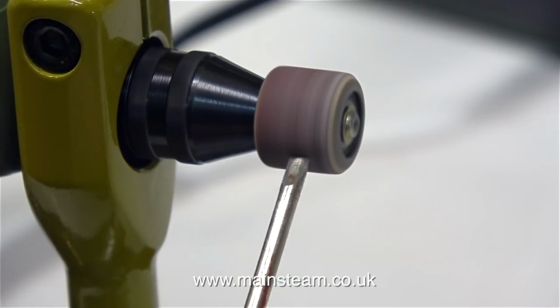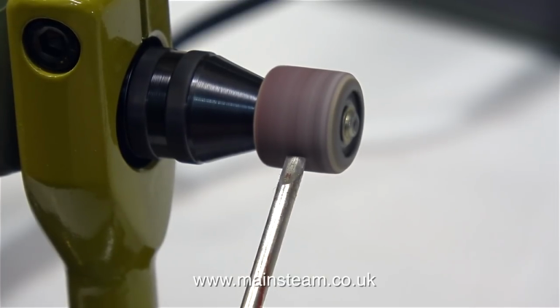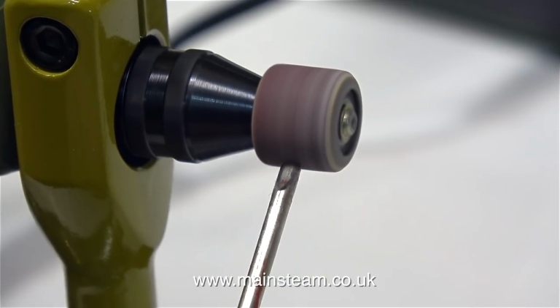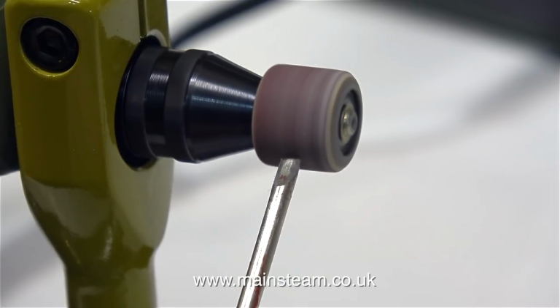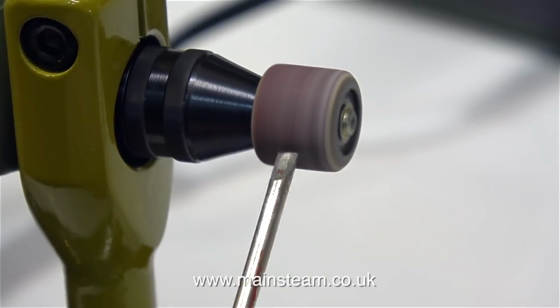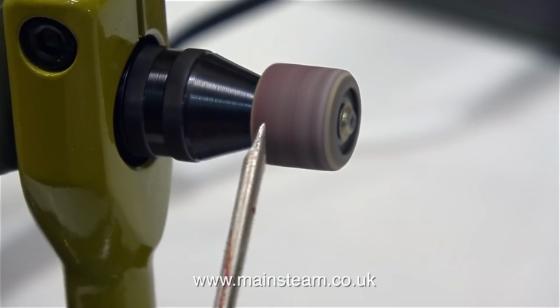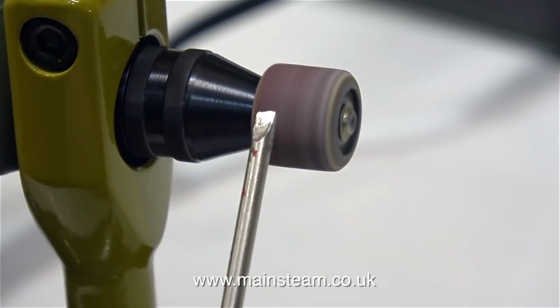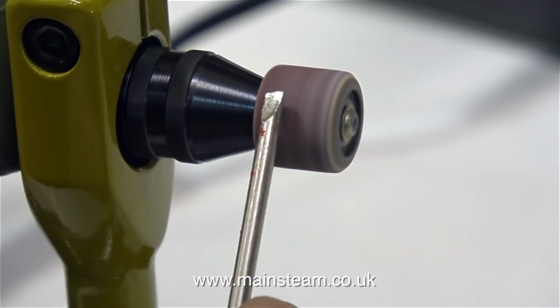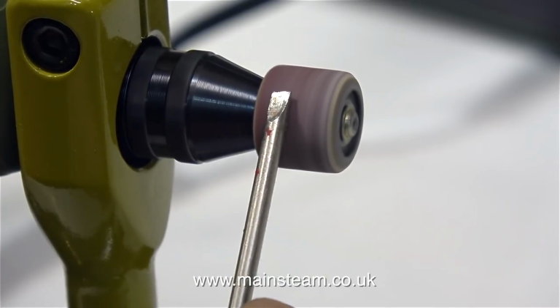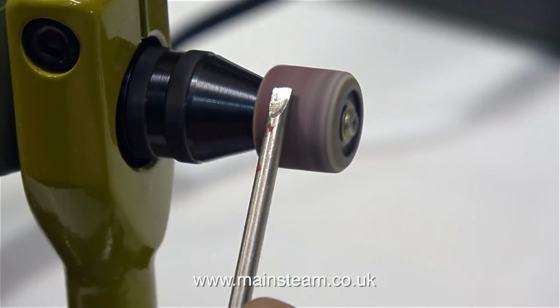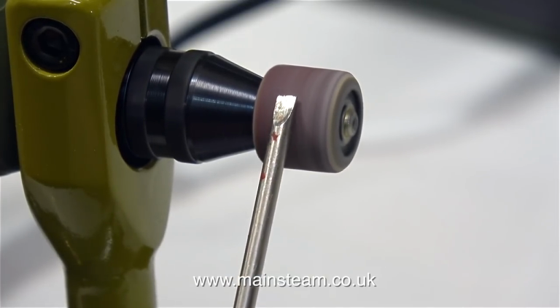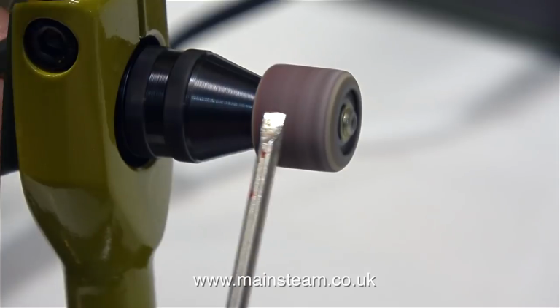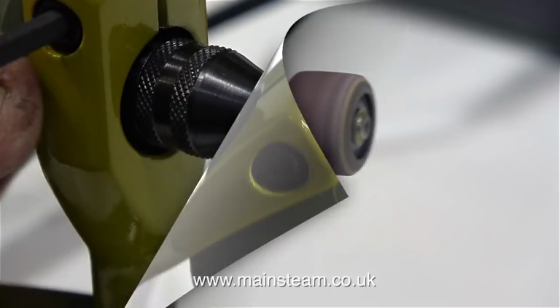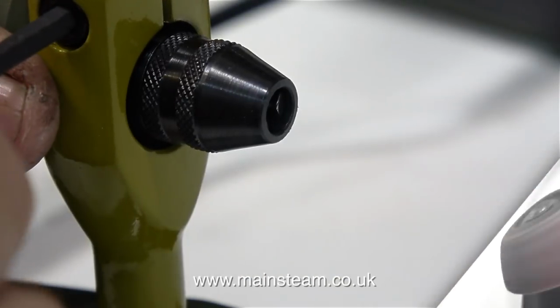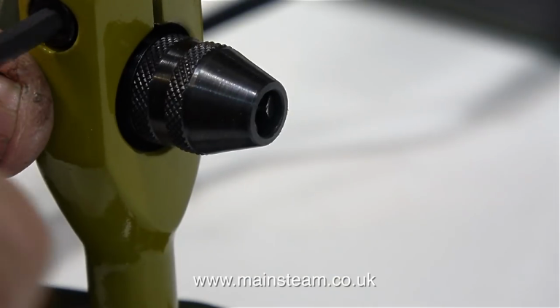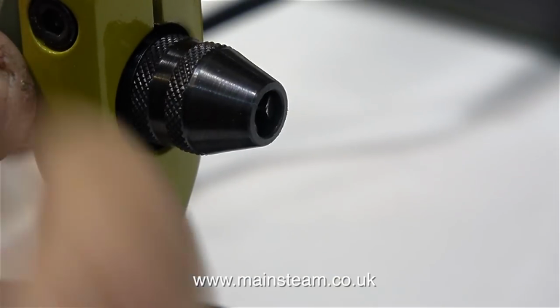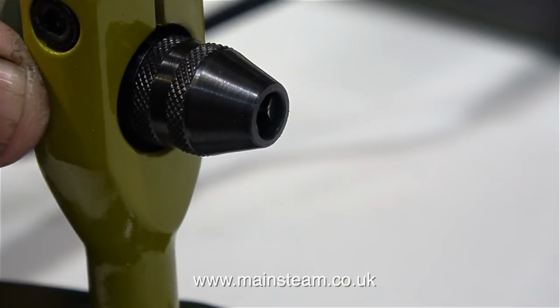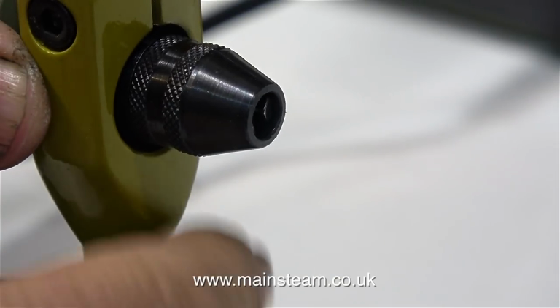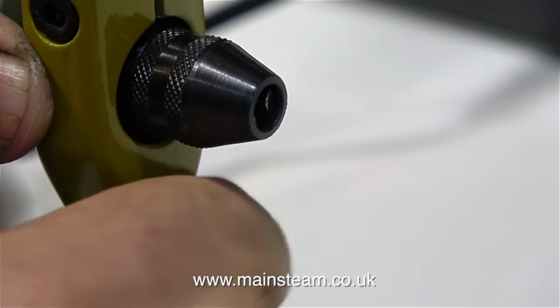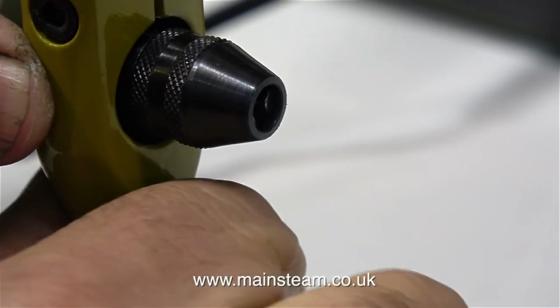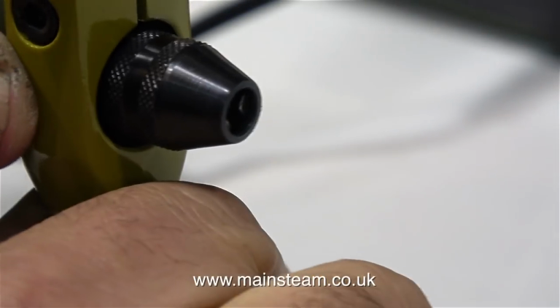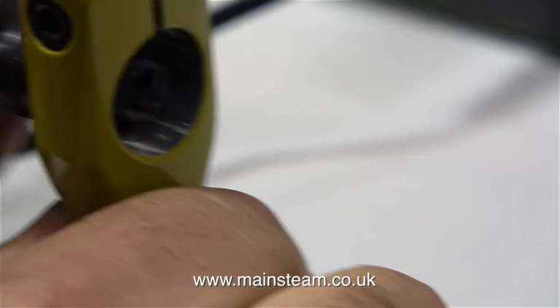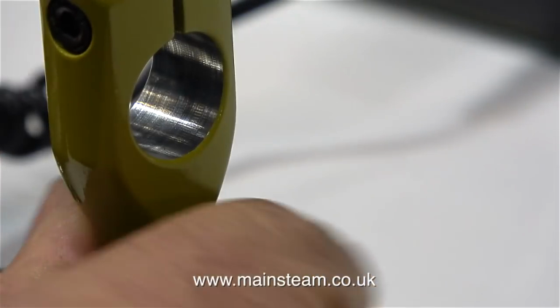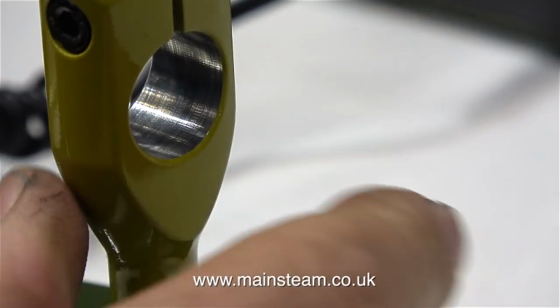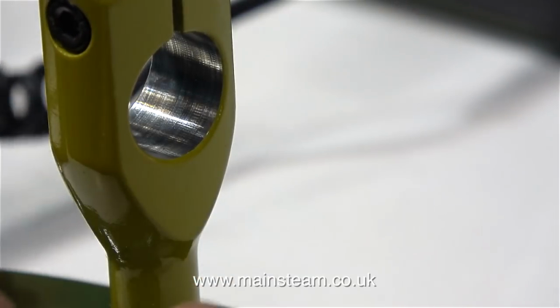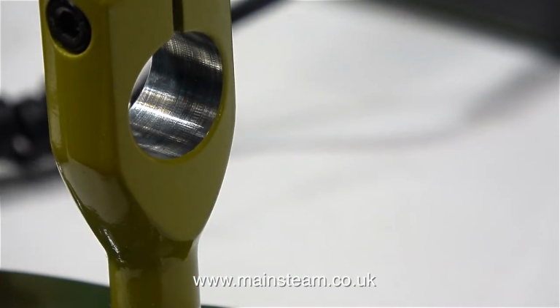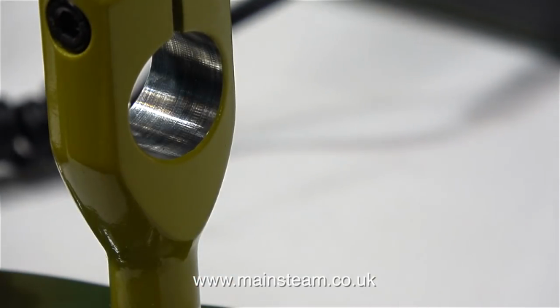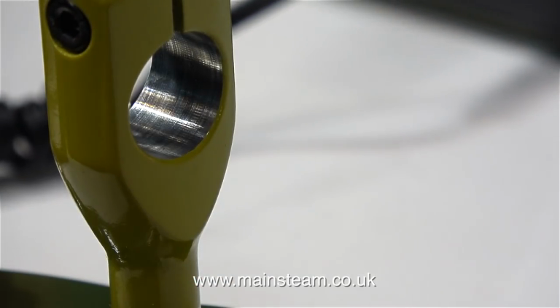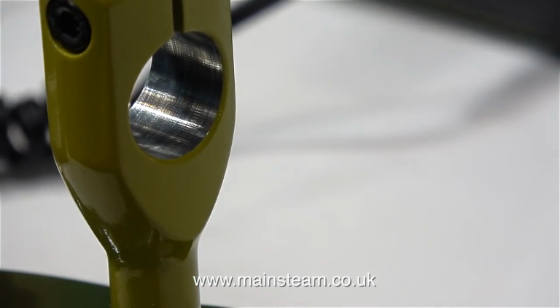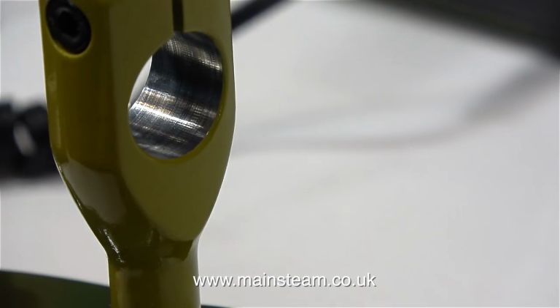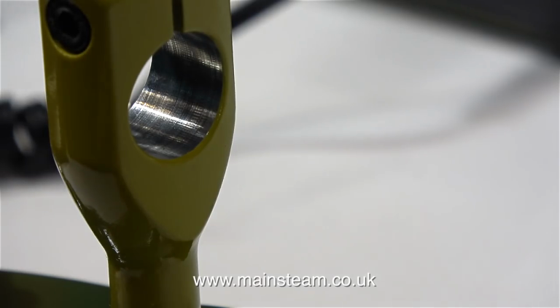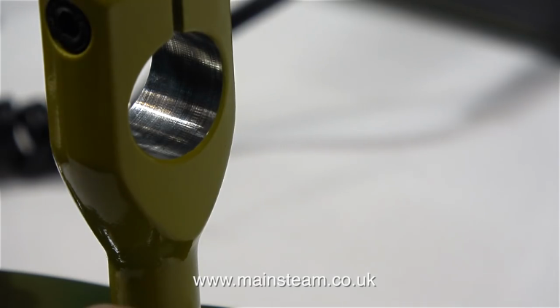In this test I'm using a drum sander to just clean up the end of a screwdriver. And when you've finished using this adapter, just undo the allen bolt and remove the drill.